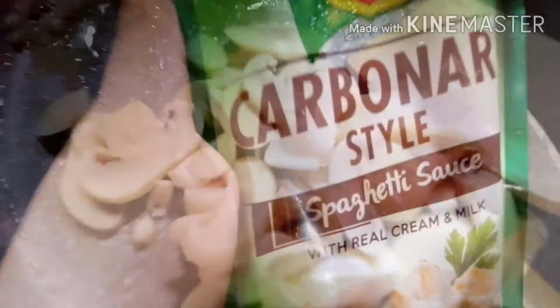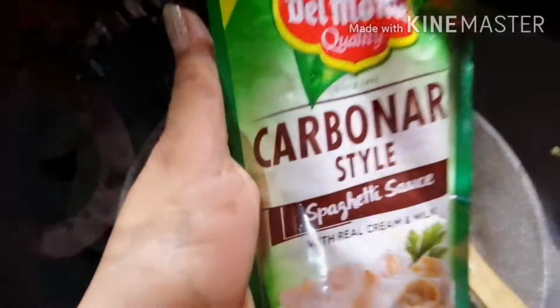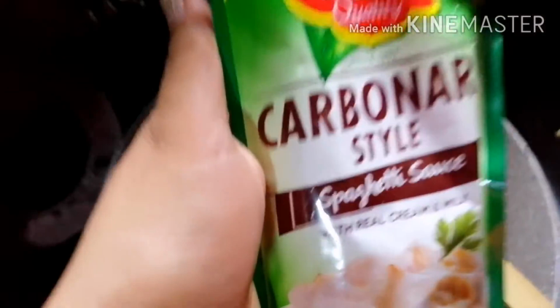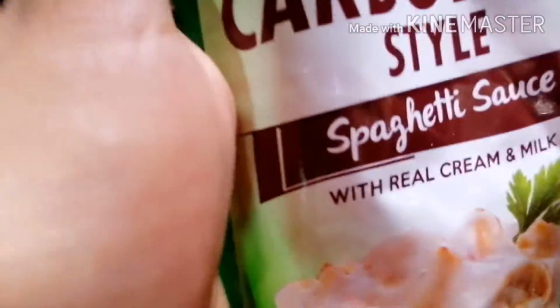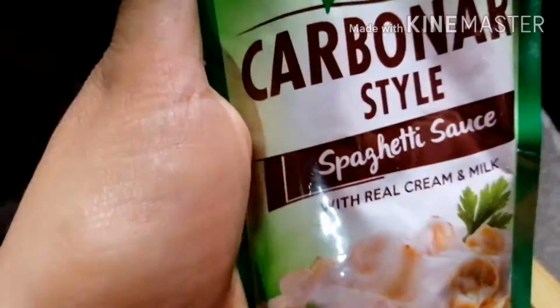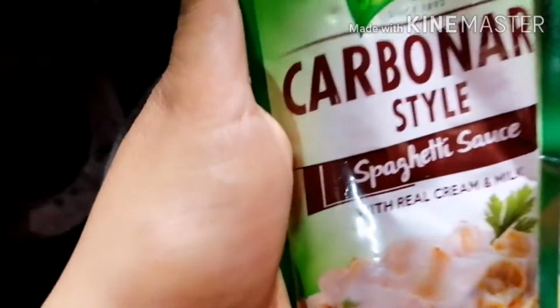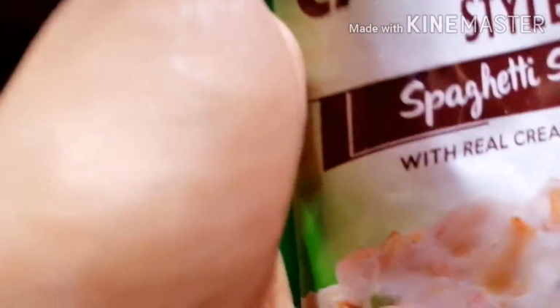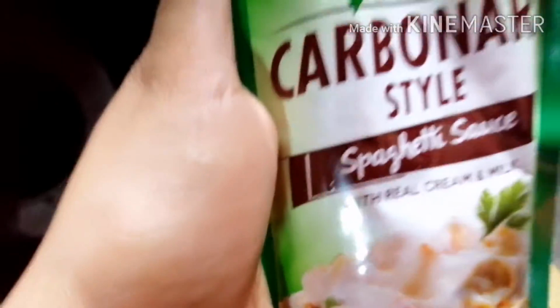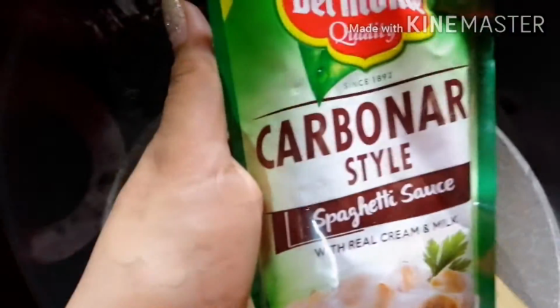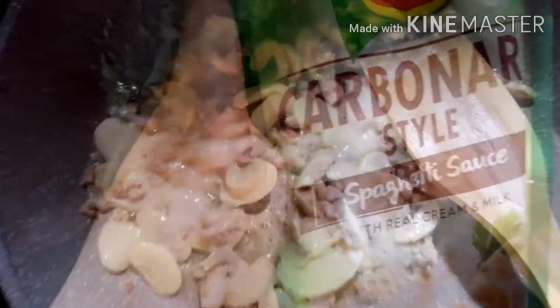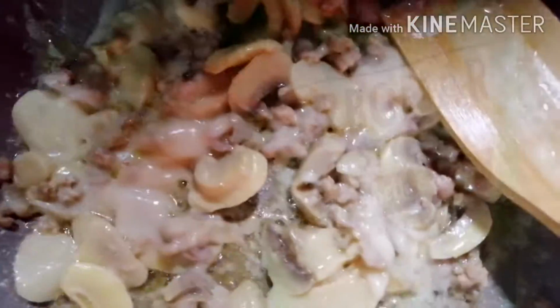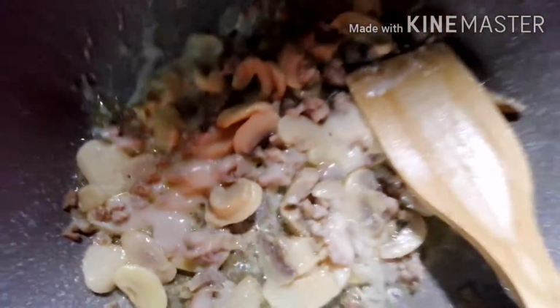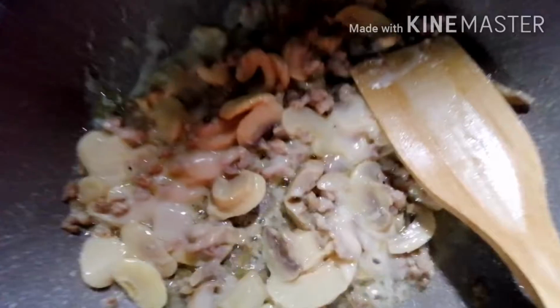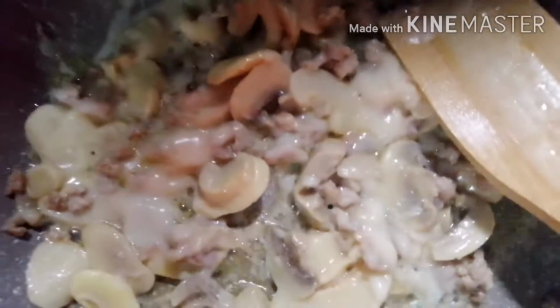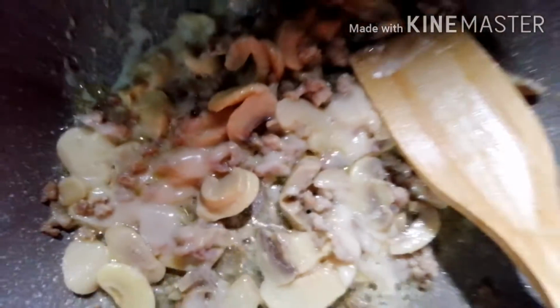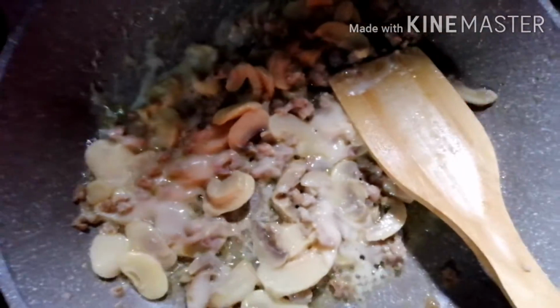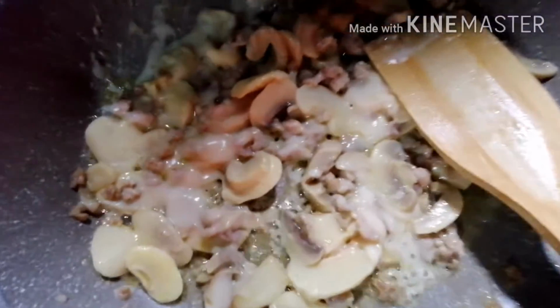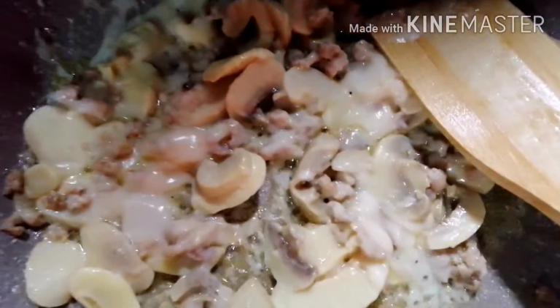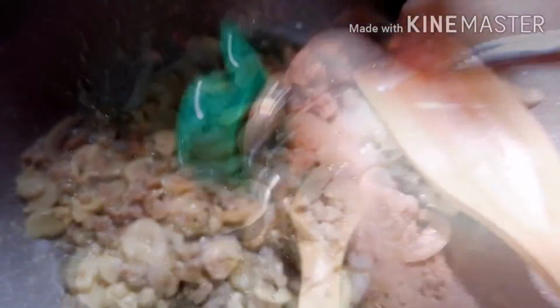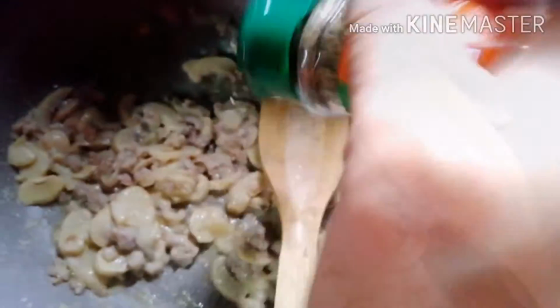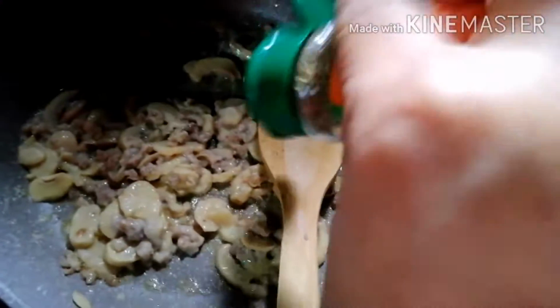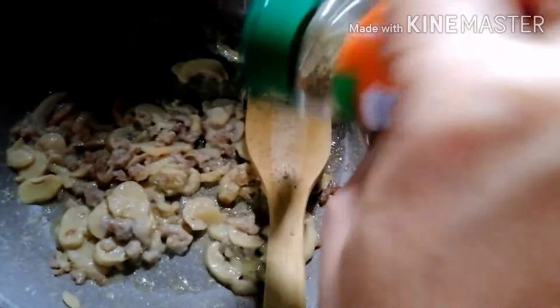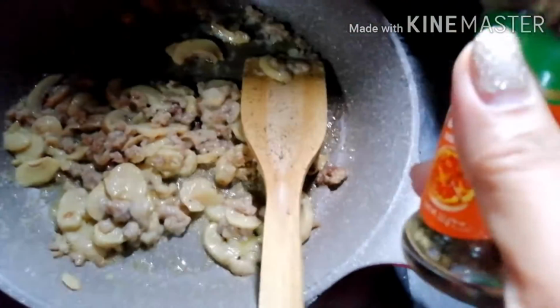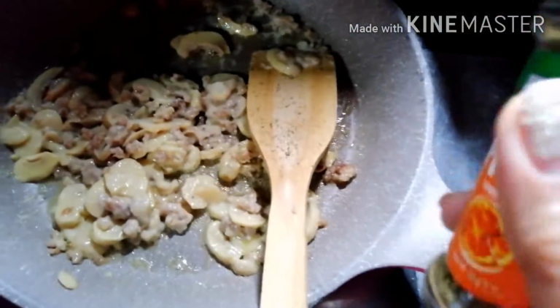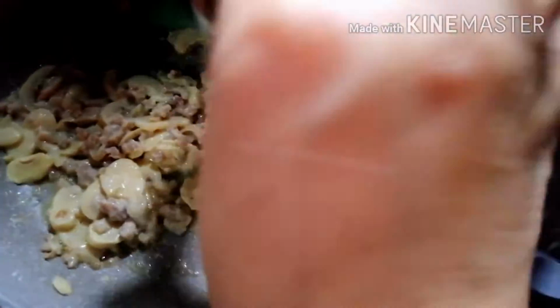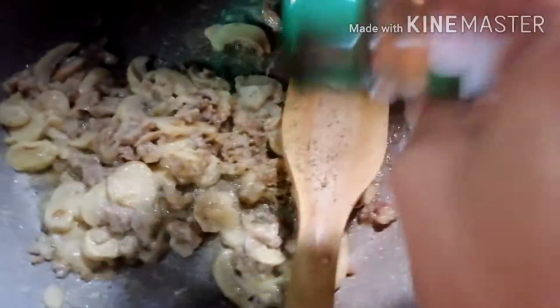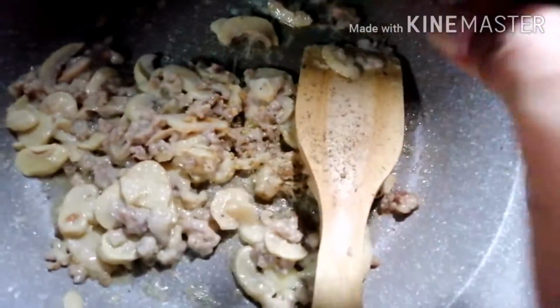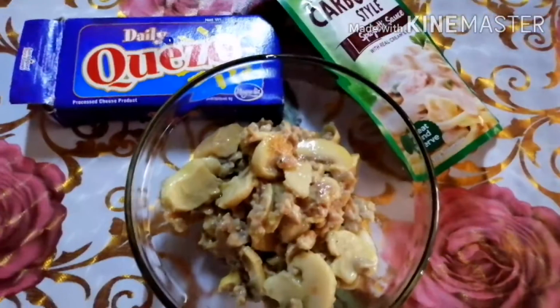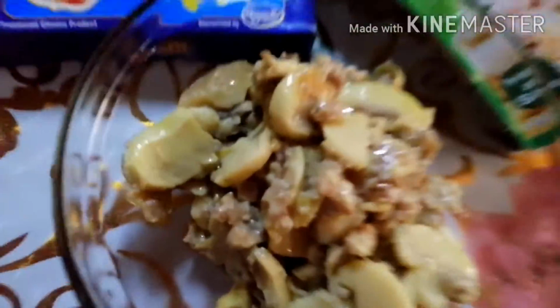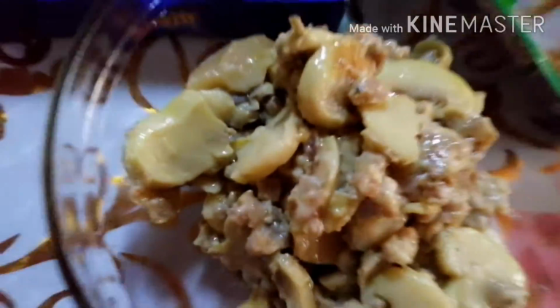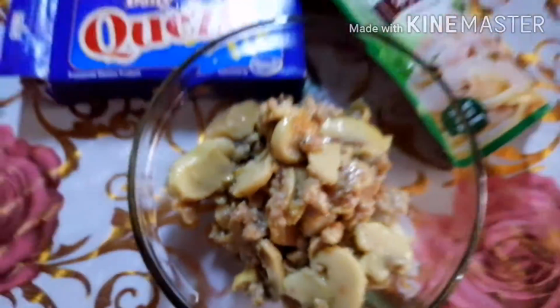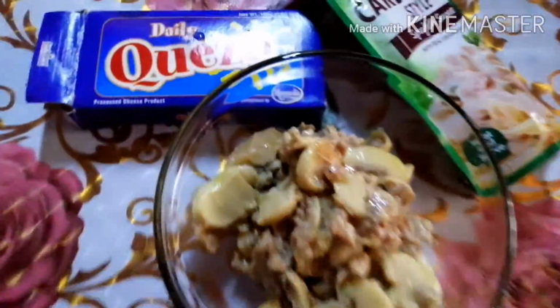For a spur-of-the-moment decision, add spaghetti sauce, carbonara side. Turn this to simmer. Add the seasoning. Yum, yum, yum!